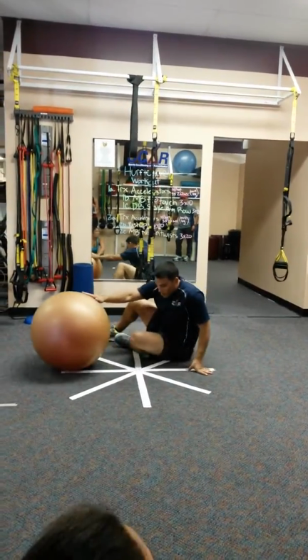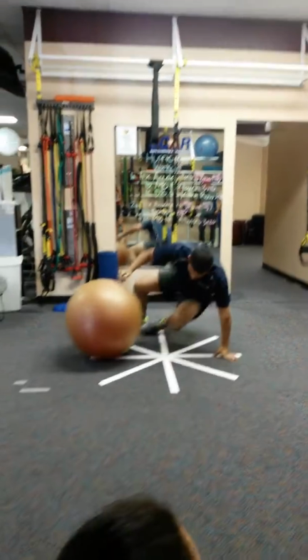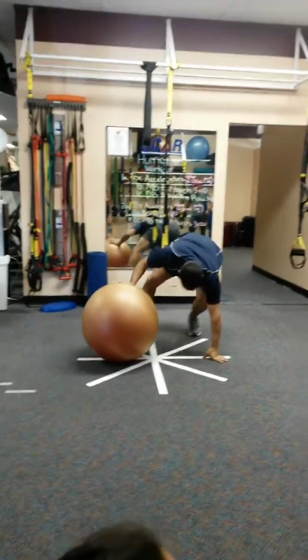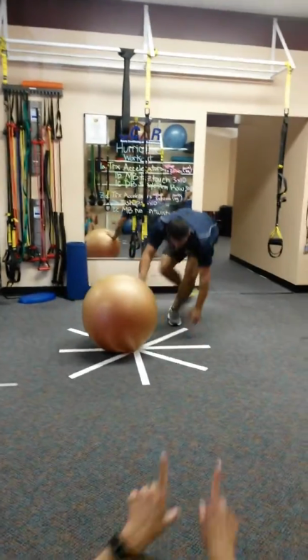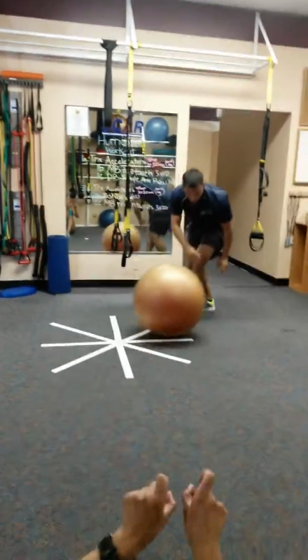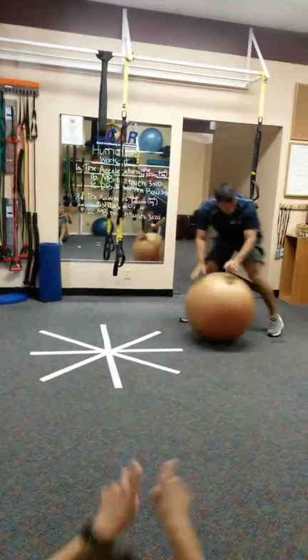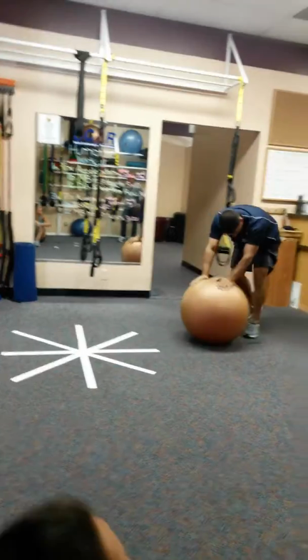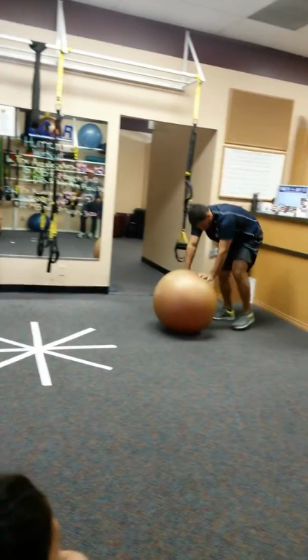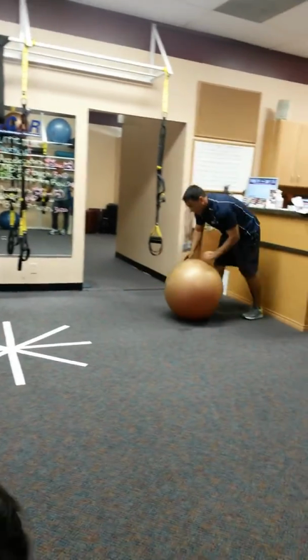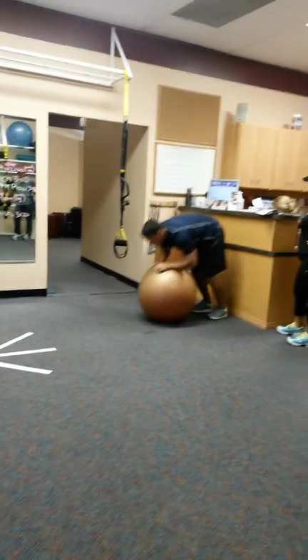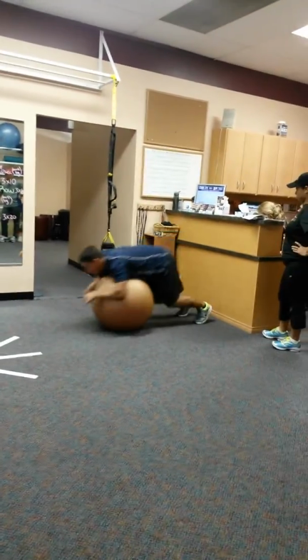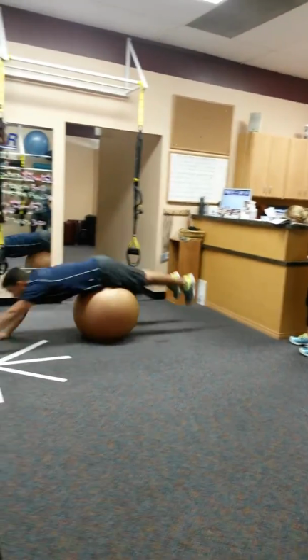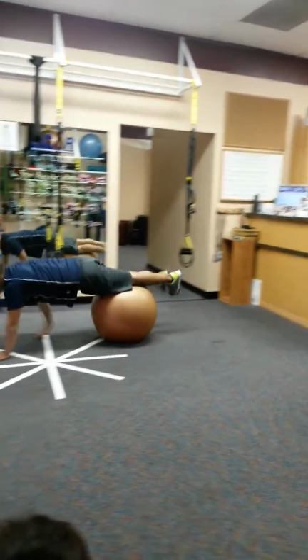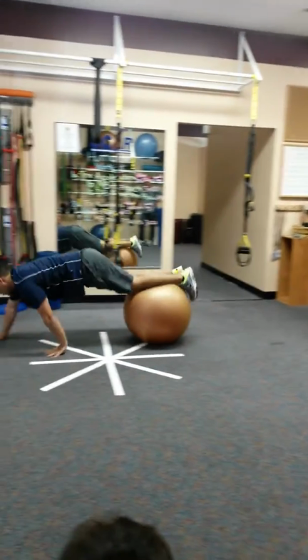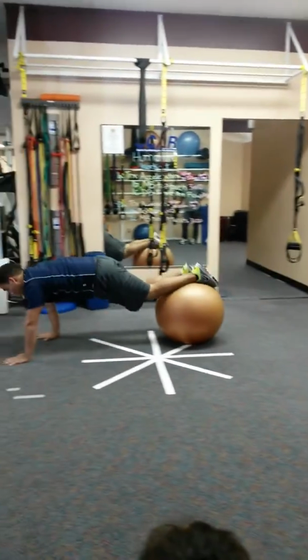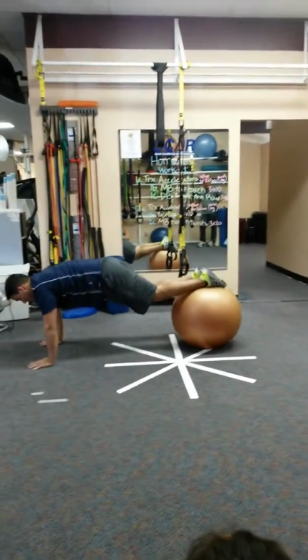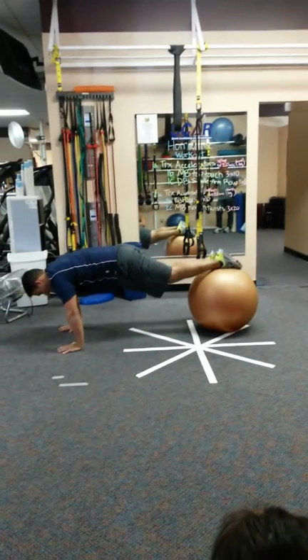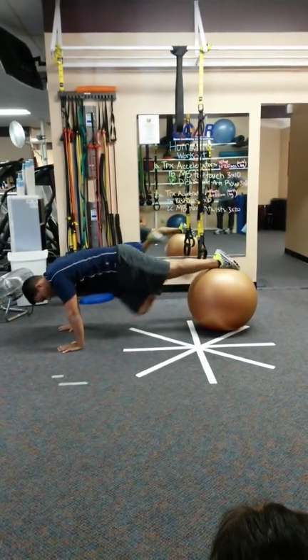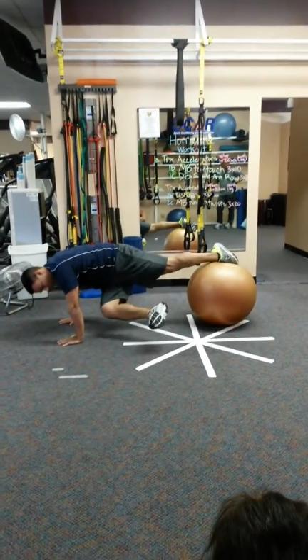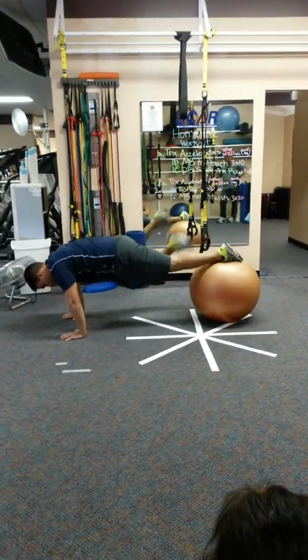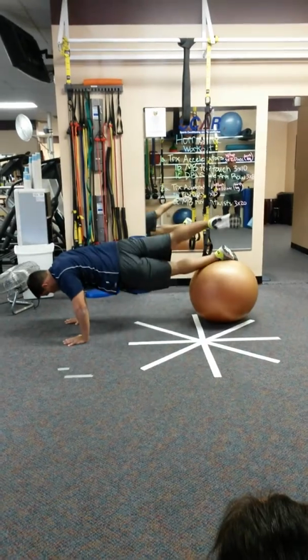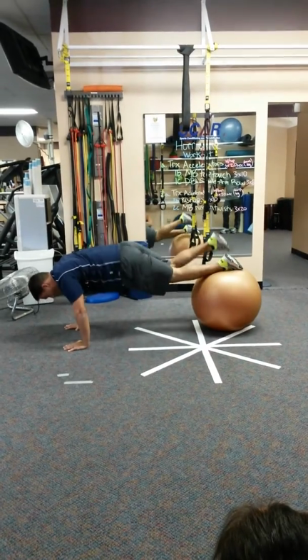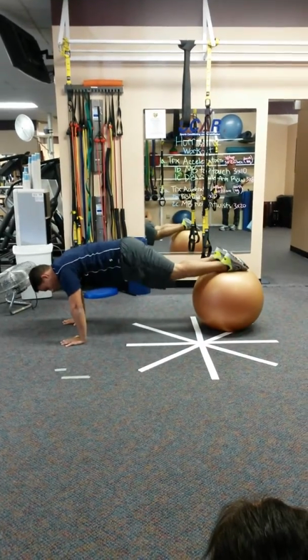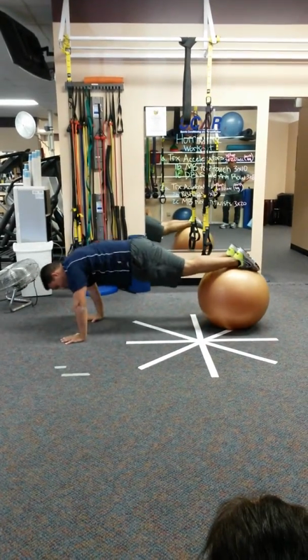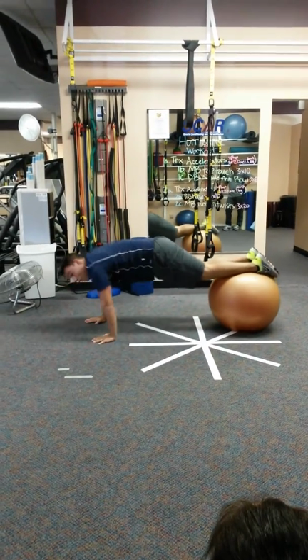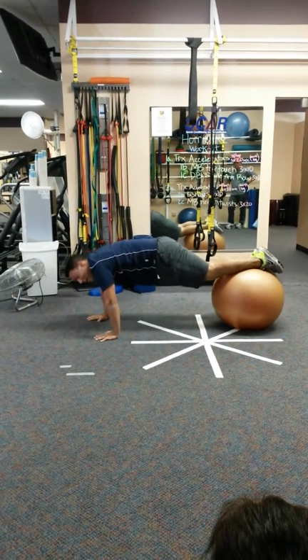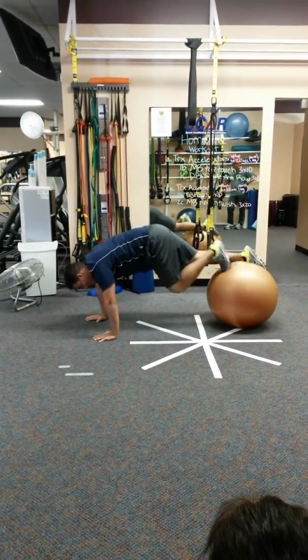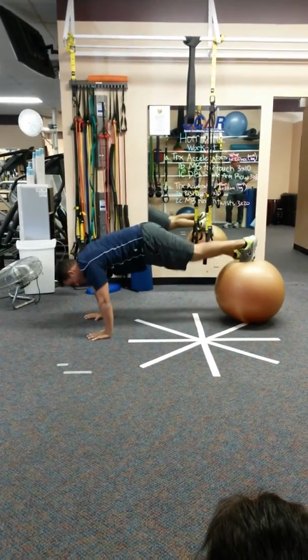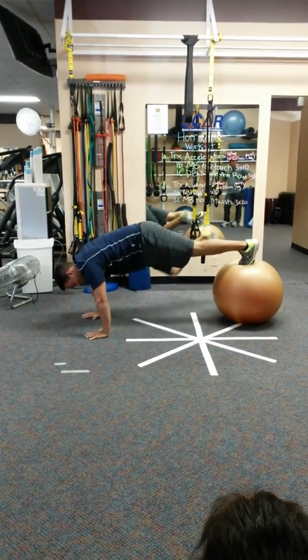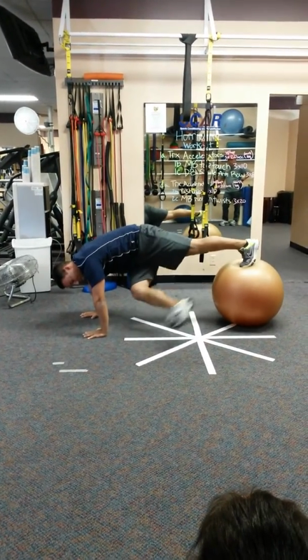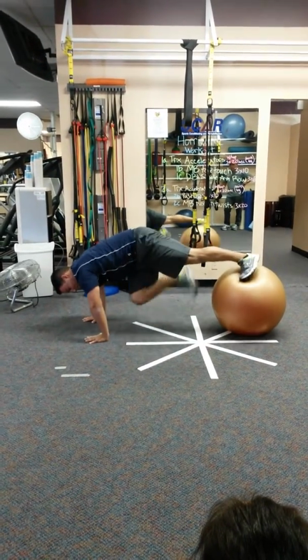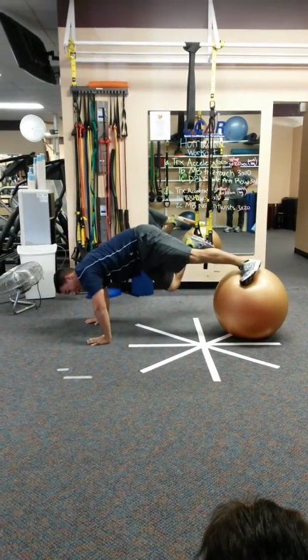Then you can do the scorpion. You can put more leg on, you can put toes.